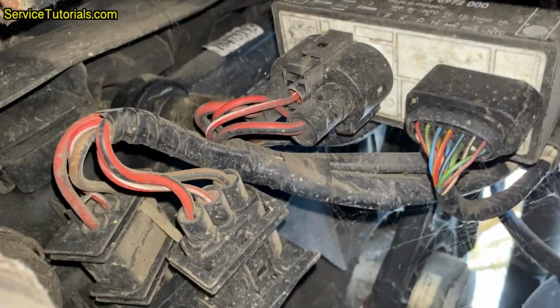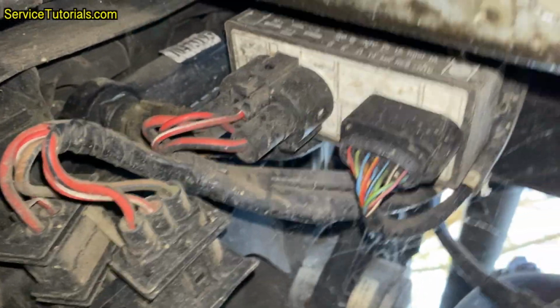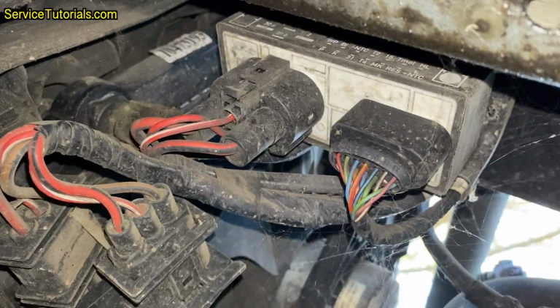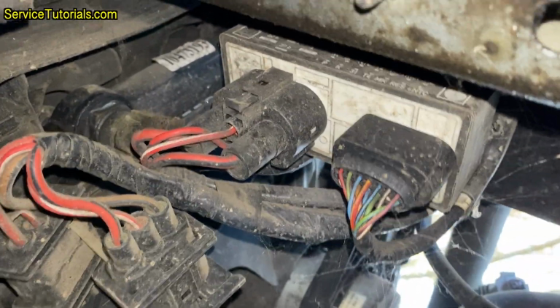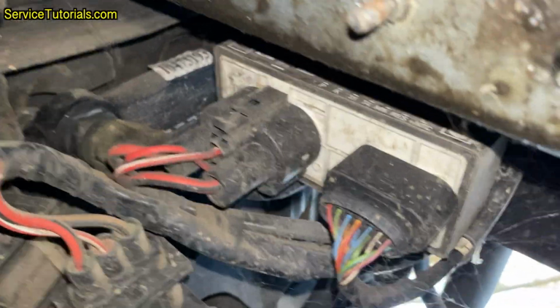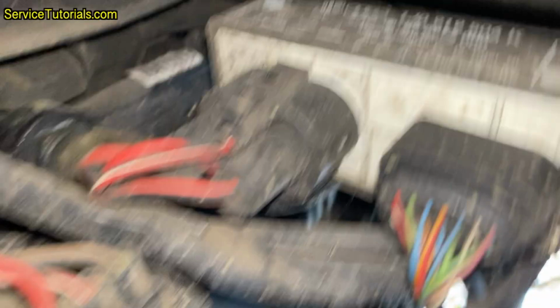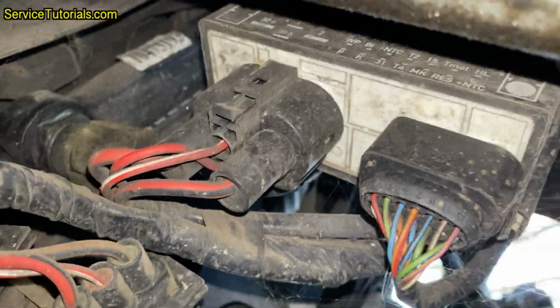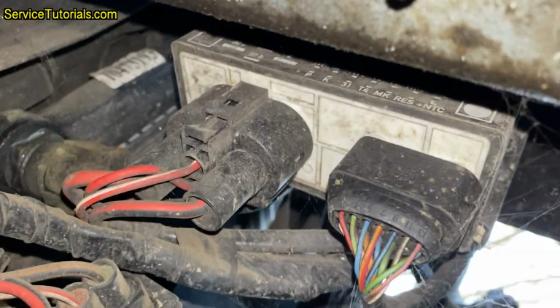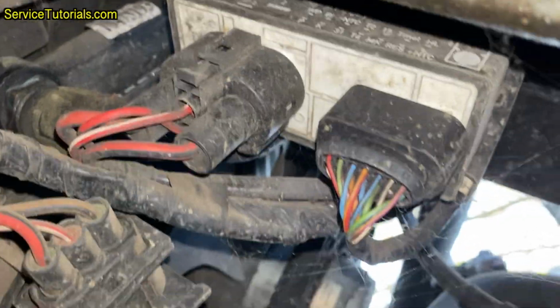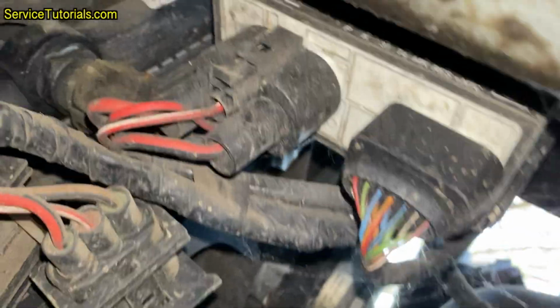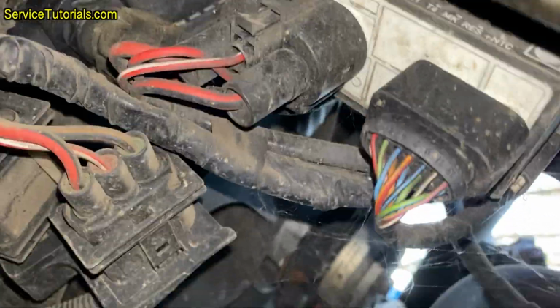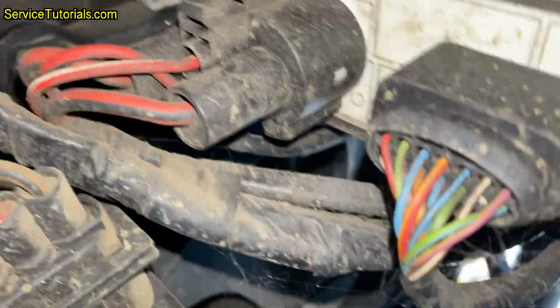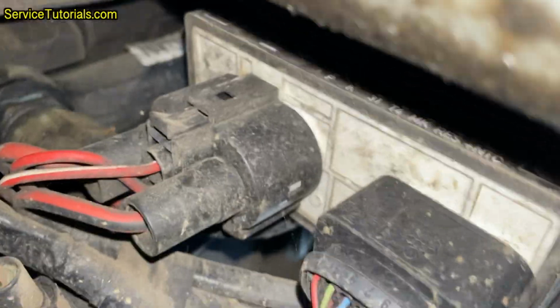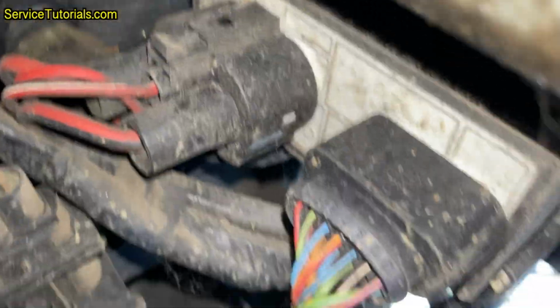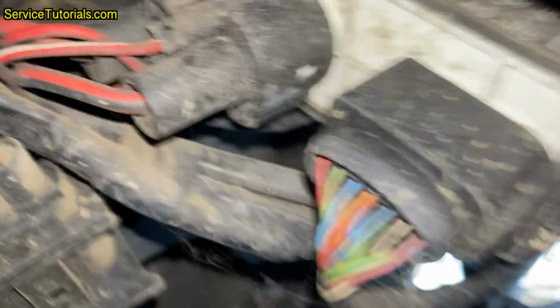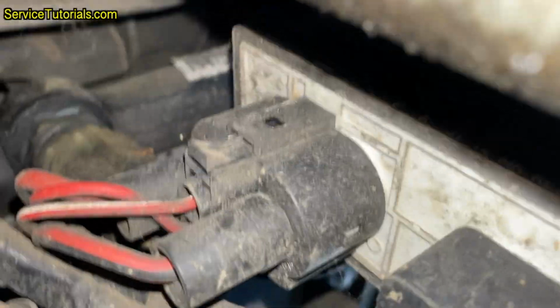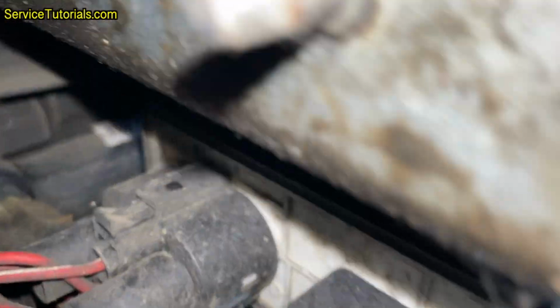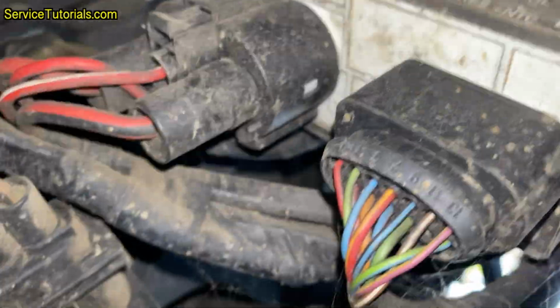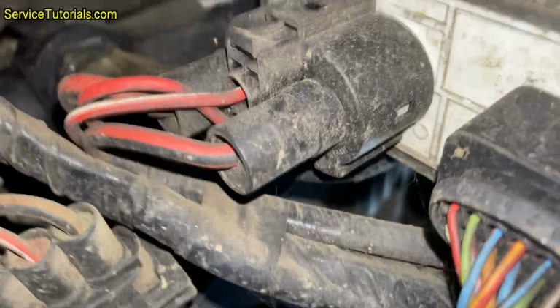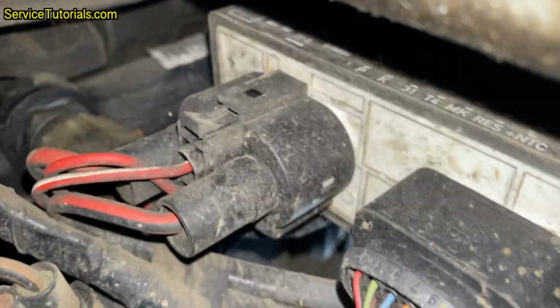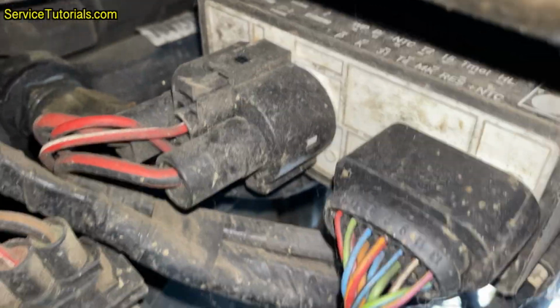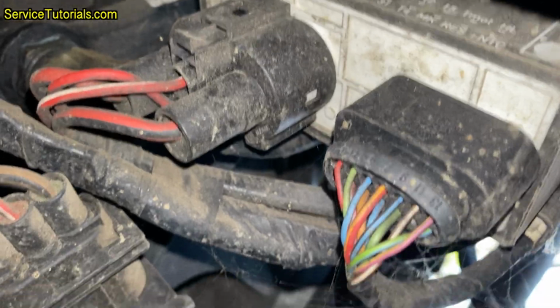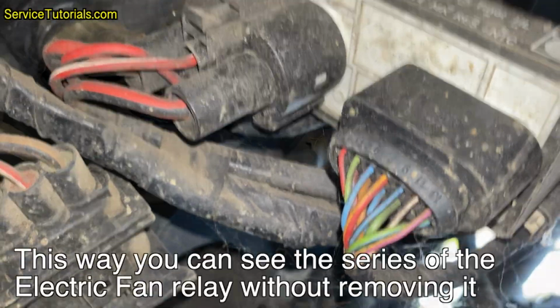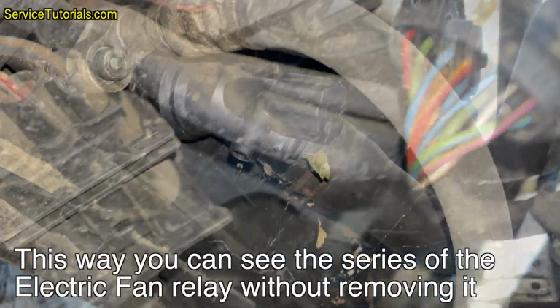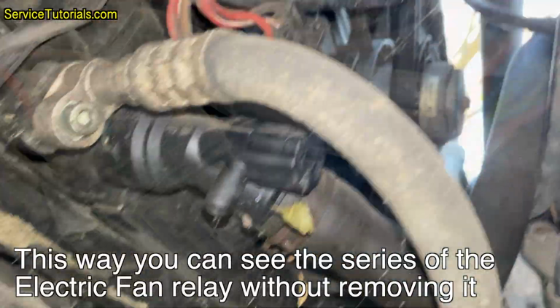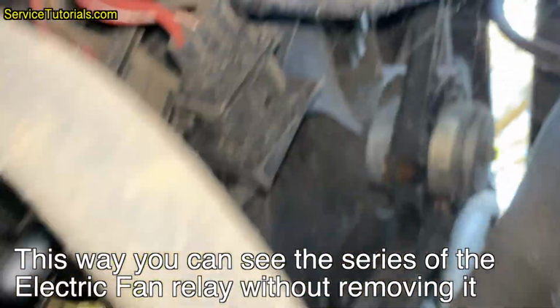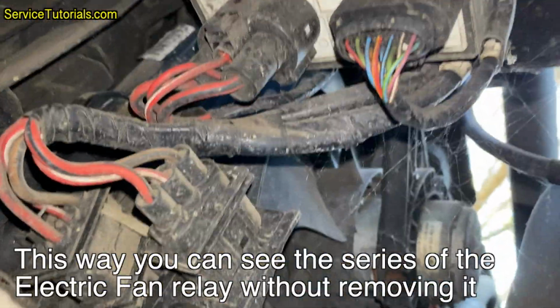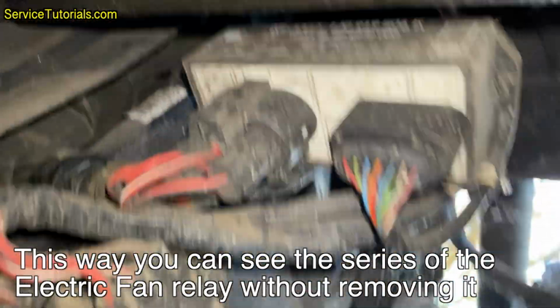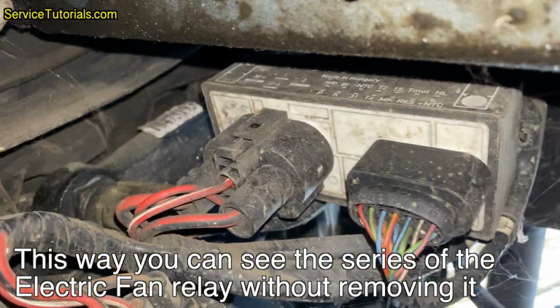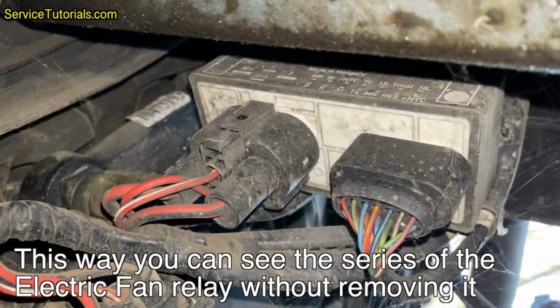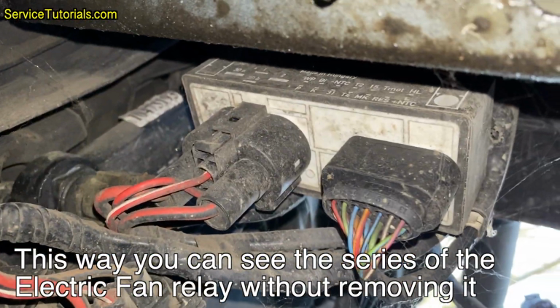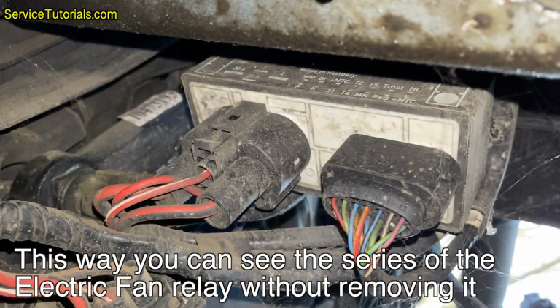Here is the fan control module or relay on the Volkswagen Golf 4. This way you can see the series number of the electric fan relay without removing it.